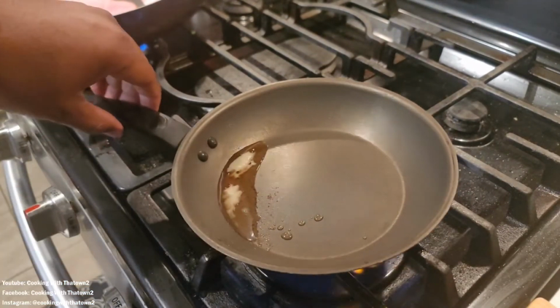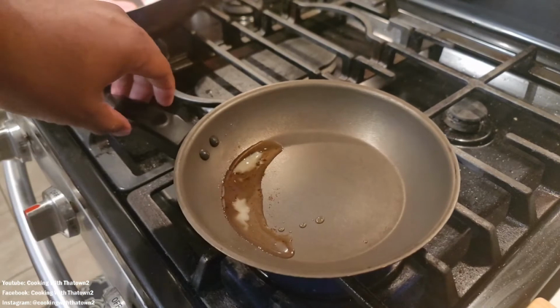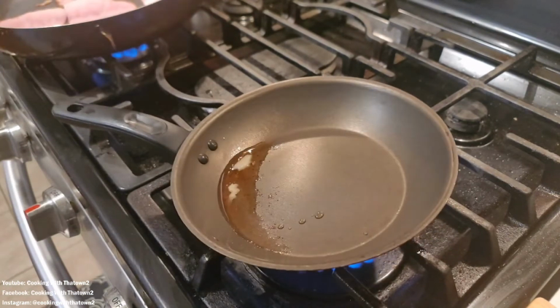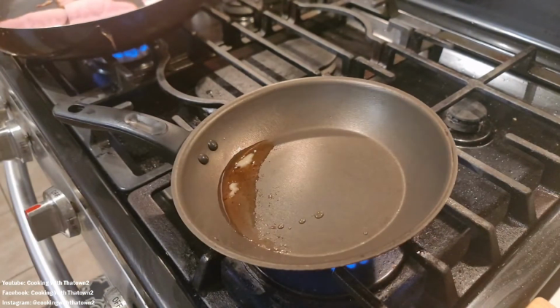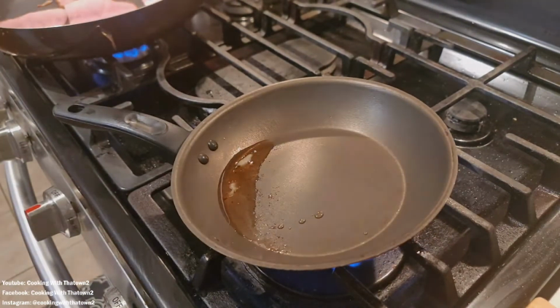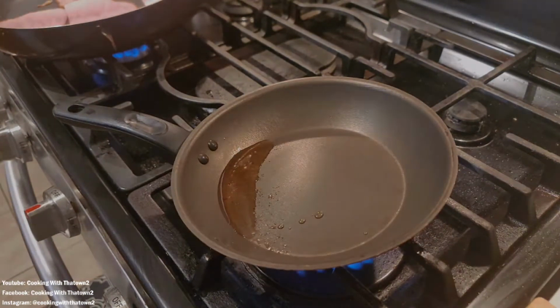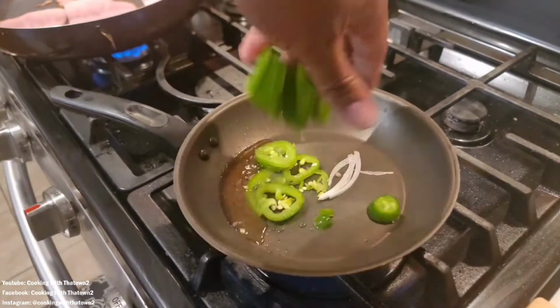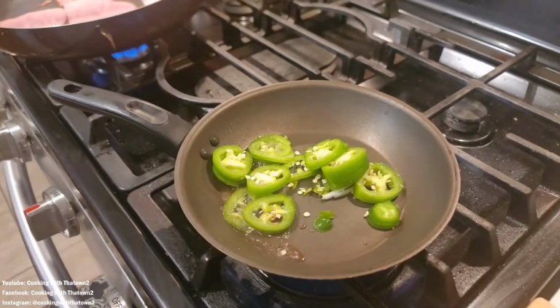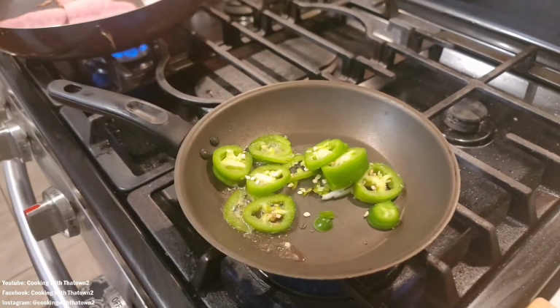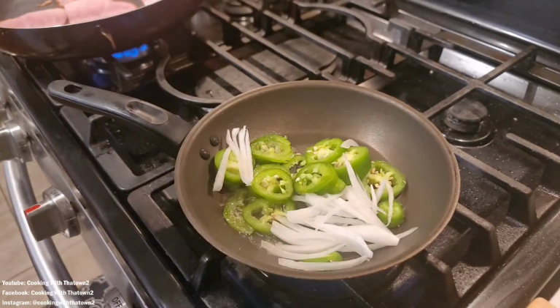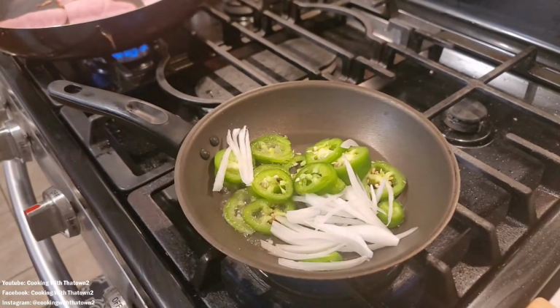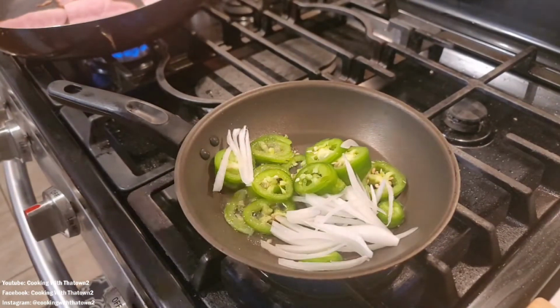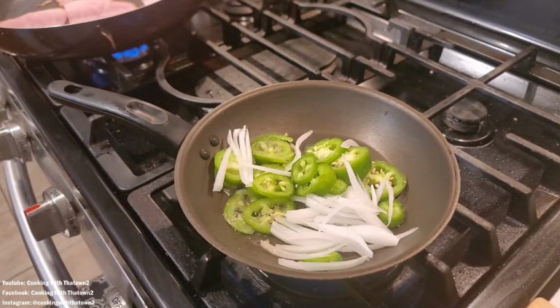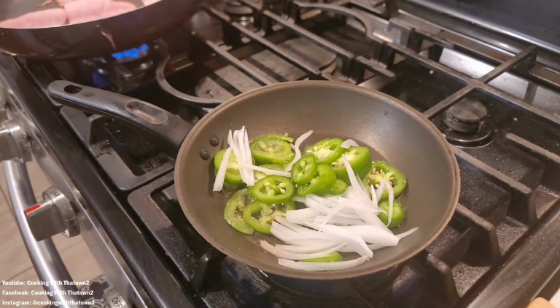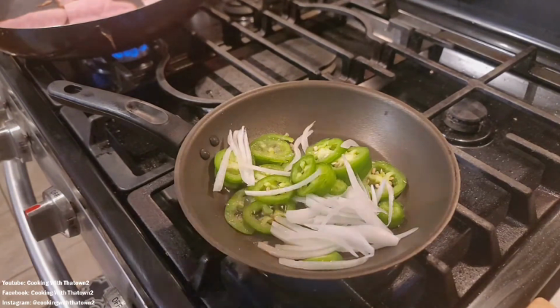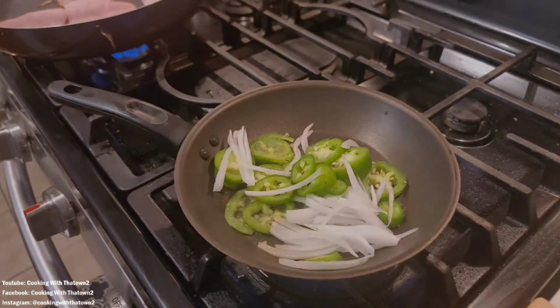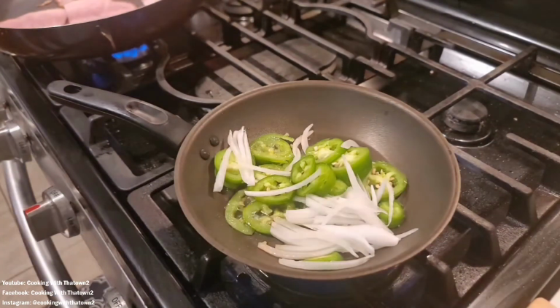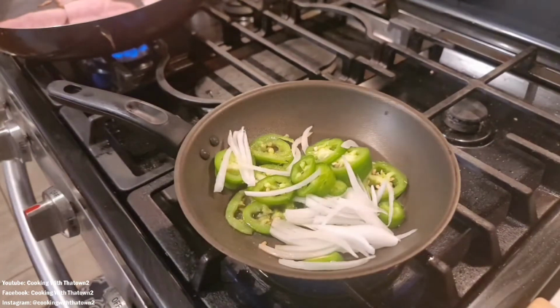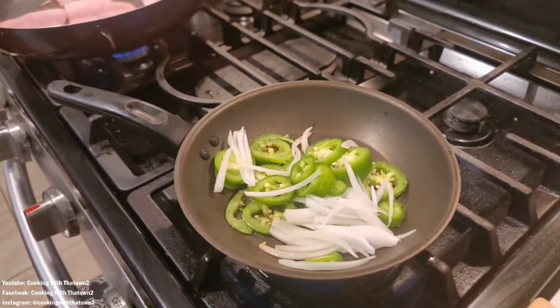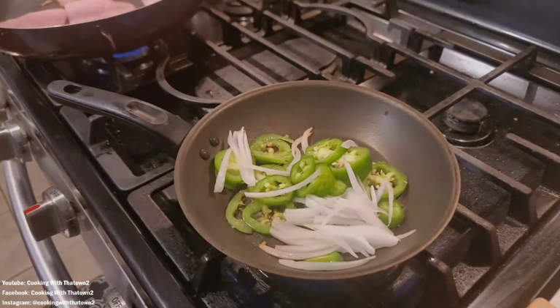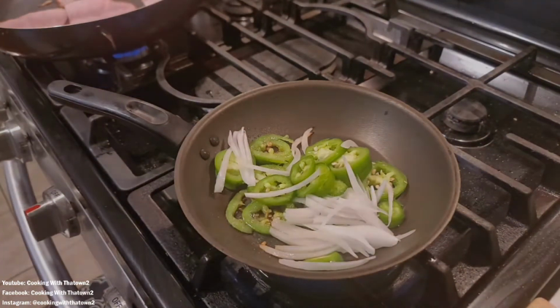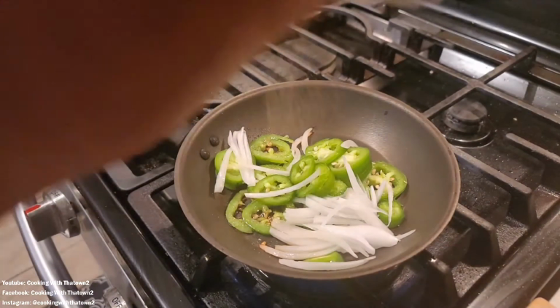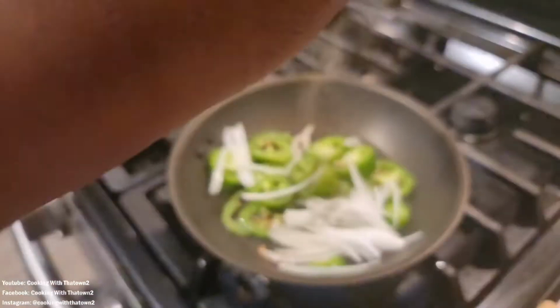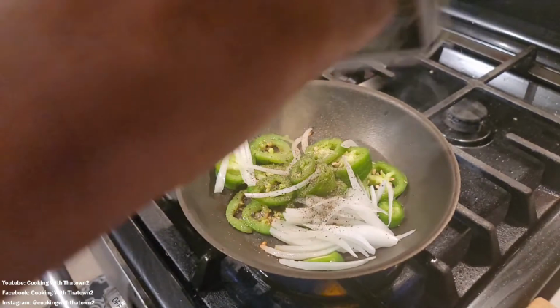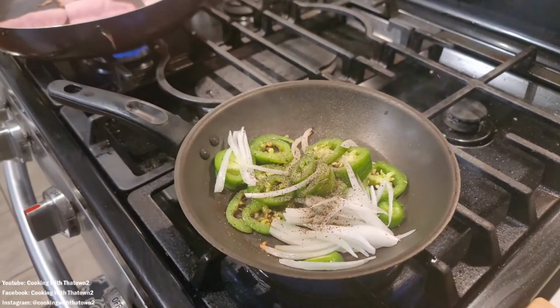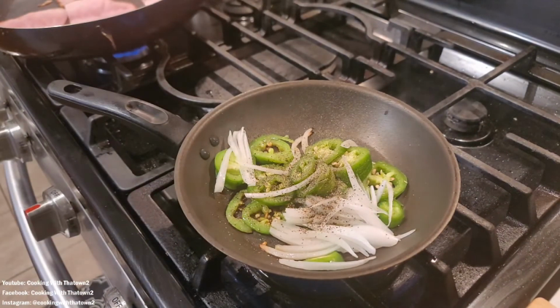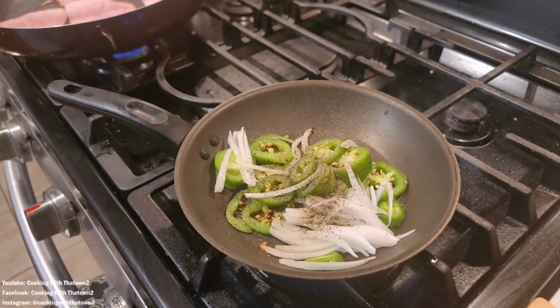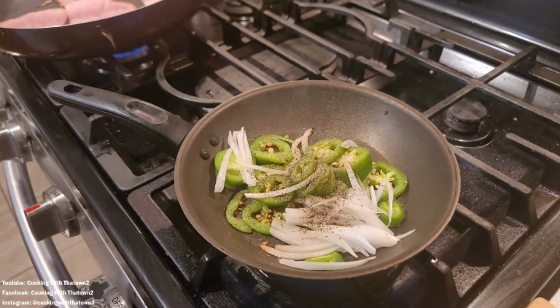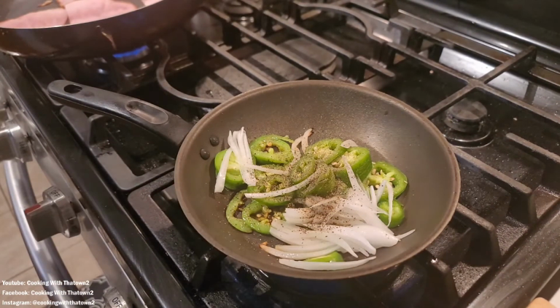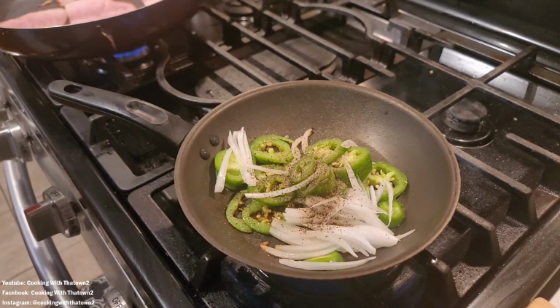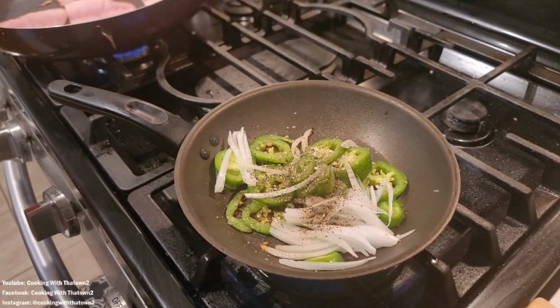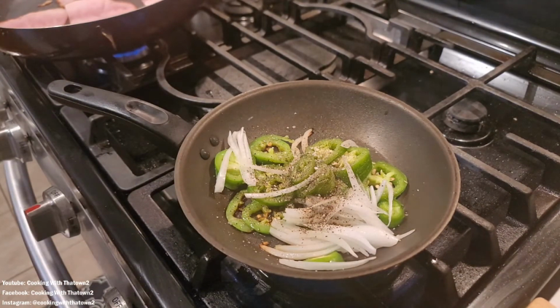We put the ham into the skillet — that's some off-the-bone ham. You can use whatever type of ham you have, or you don't even have to use ham. But we're frying up ham in bacon grease. In the second skillet, we added in some additional bacon grease.